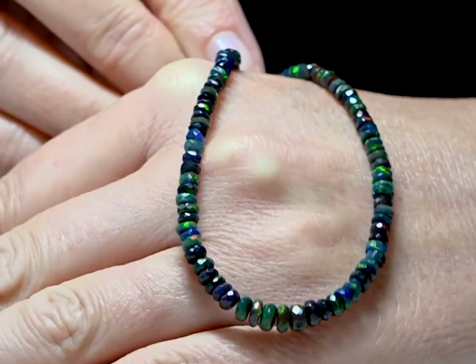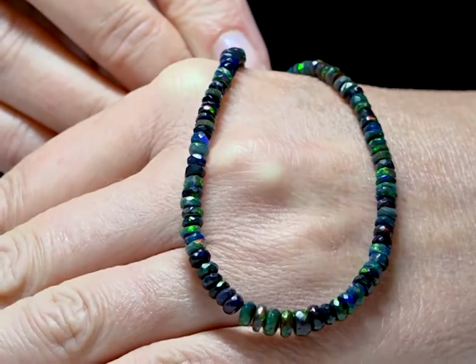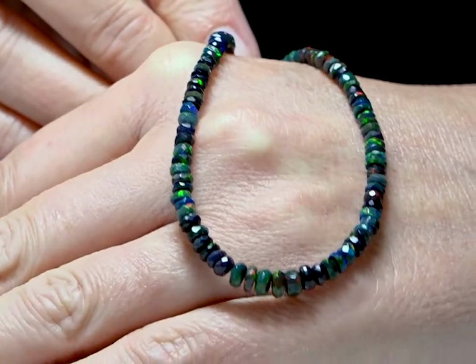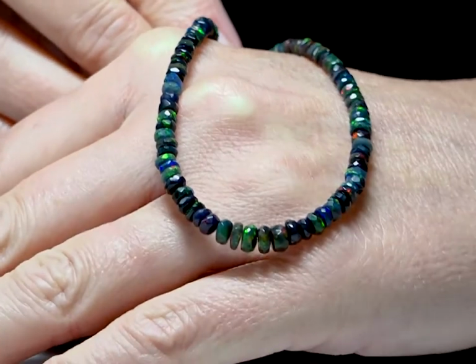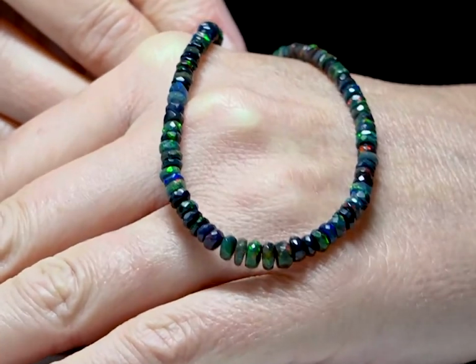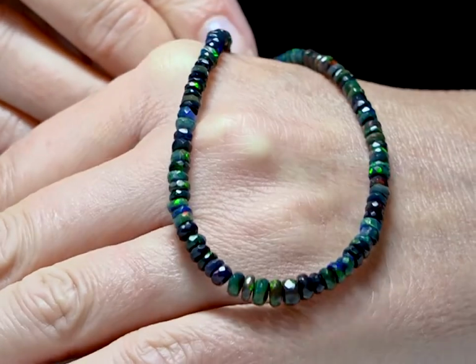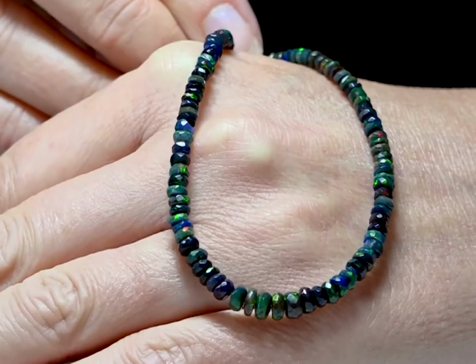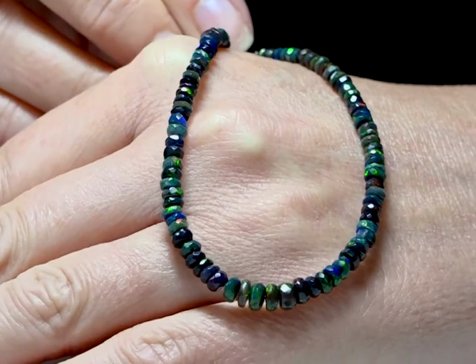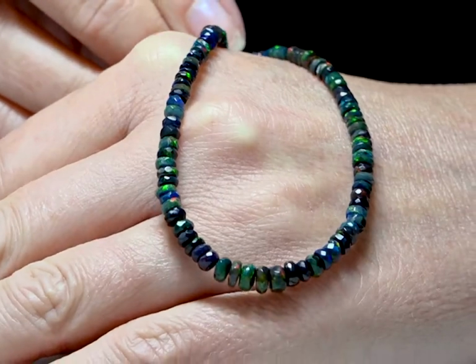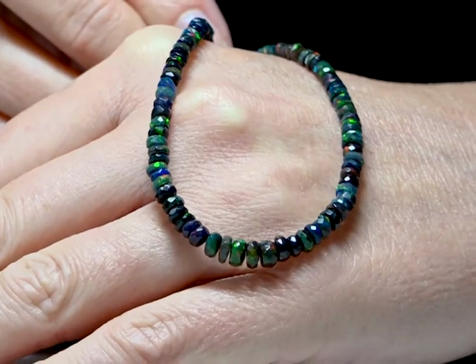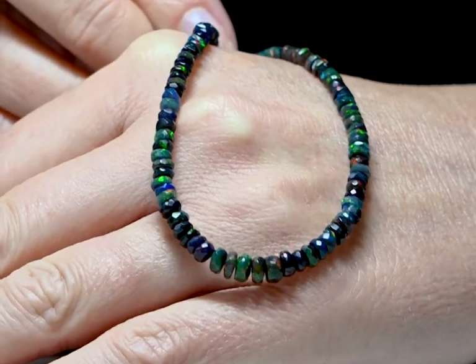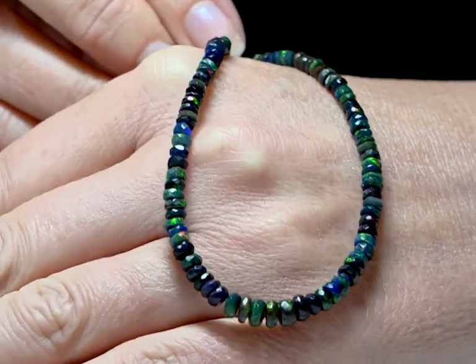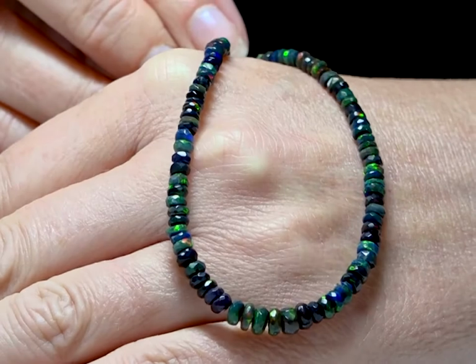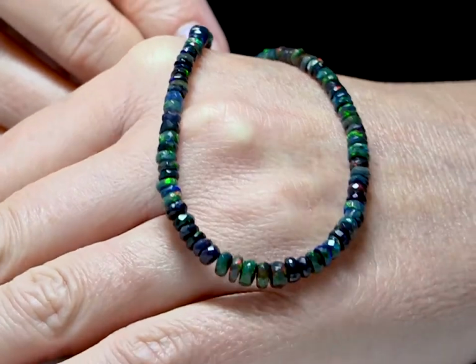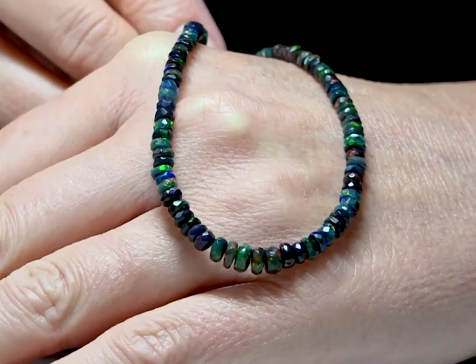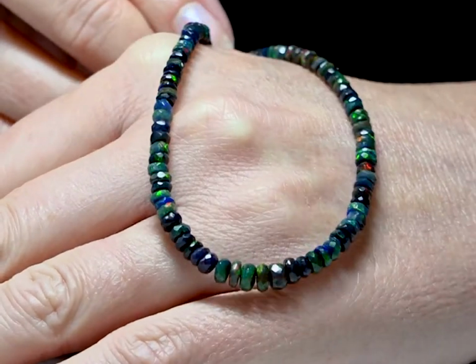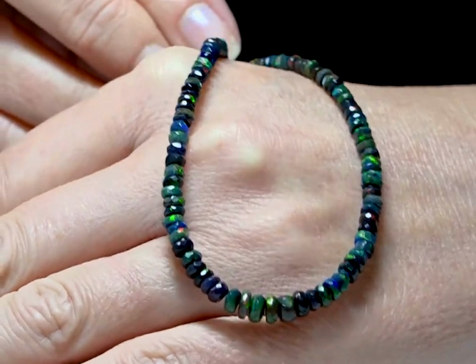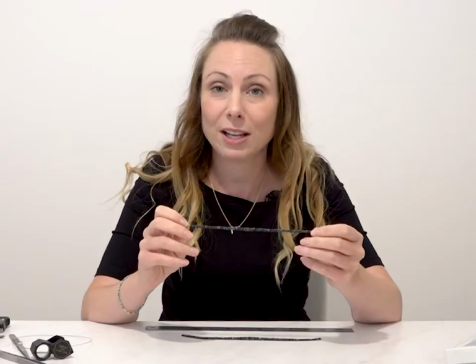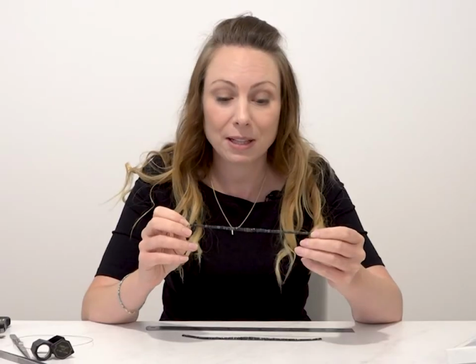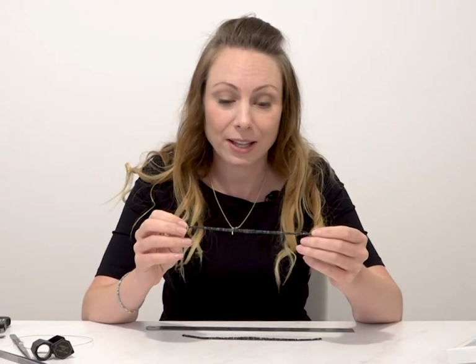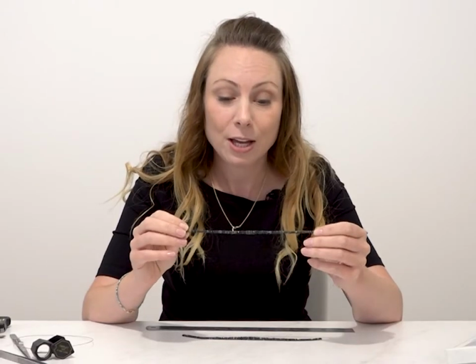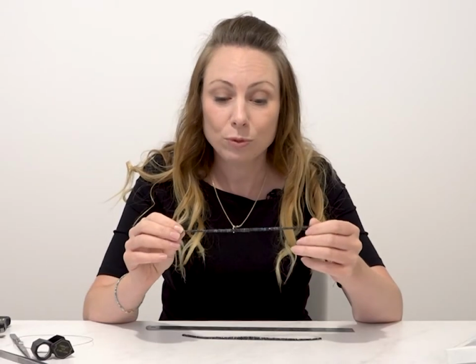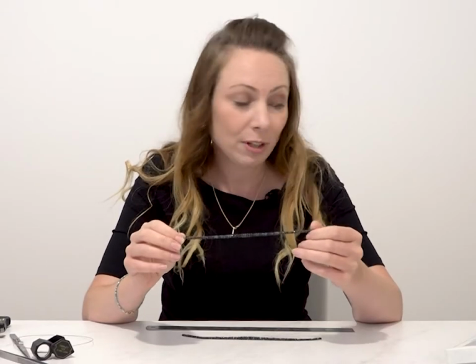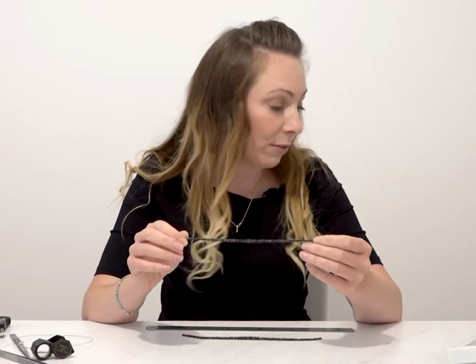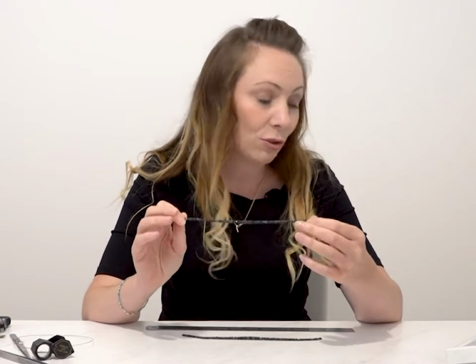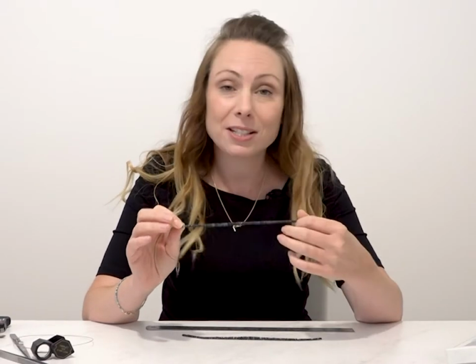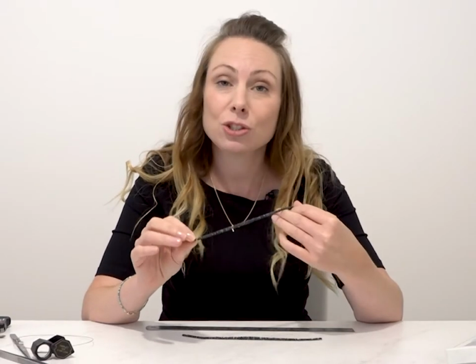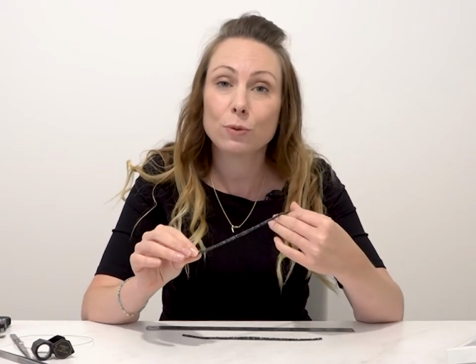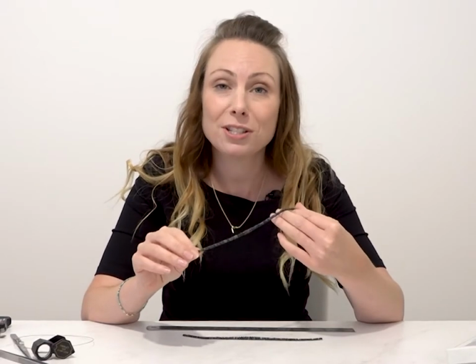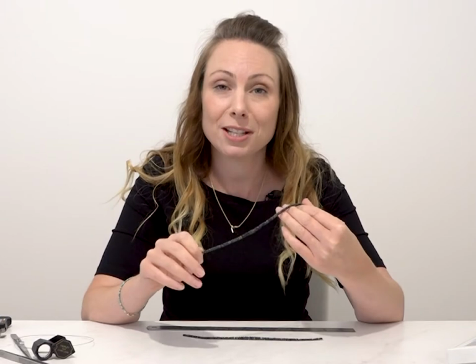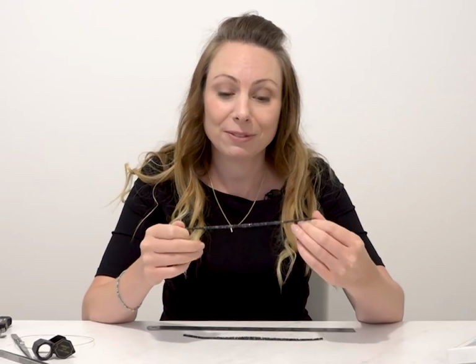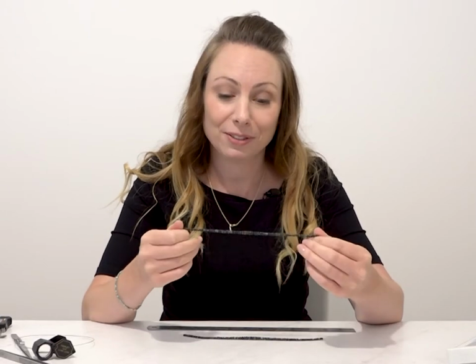Each one's been hand-cut. They're sort of 3.2 millimetres up to about 5.3 in the middle there. Really lovely strand and it's just £46.50.